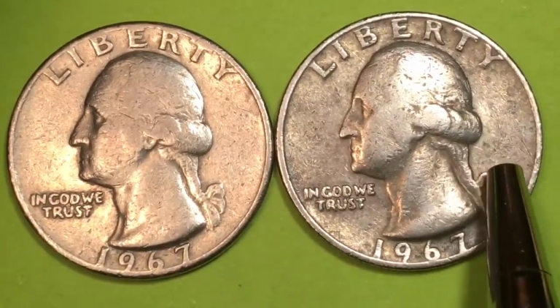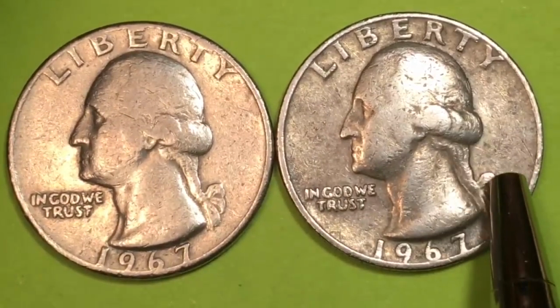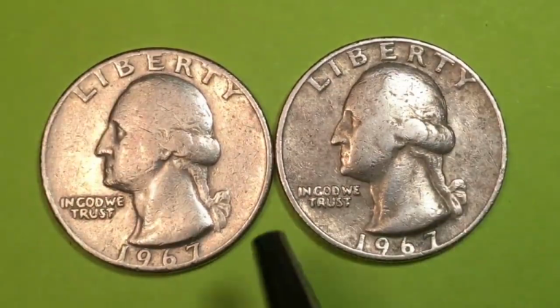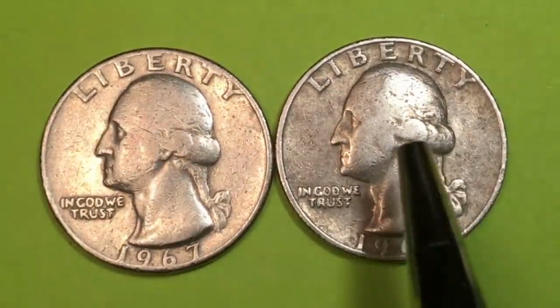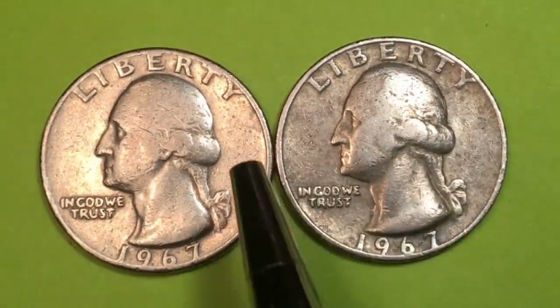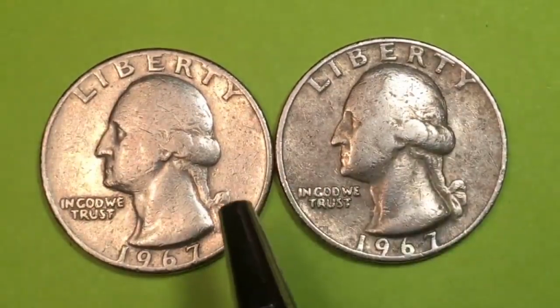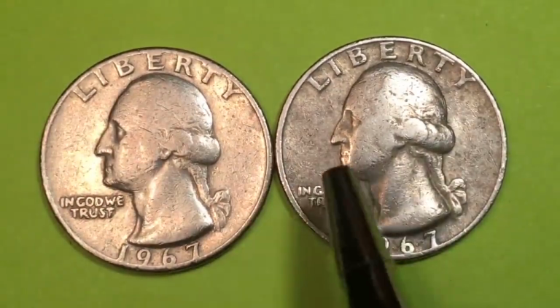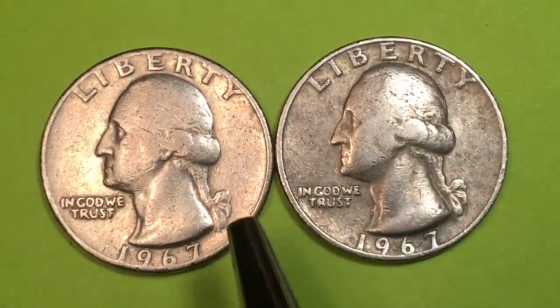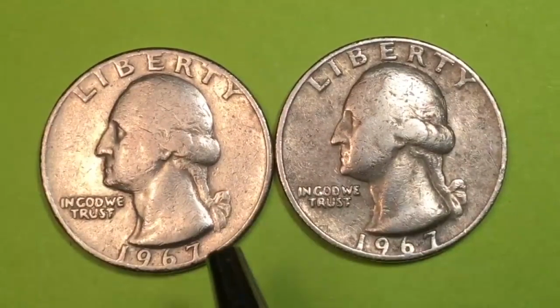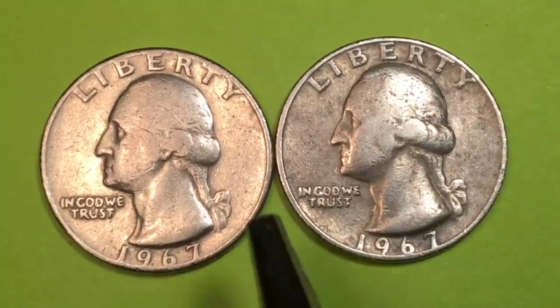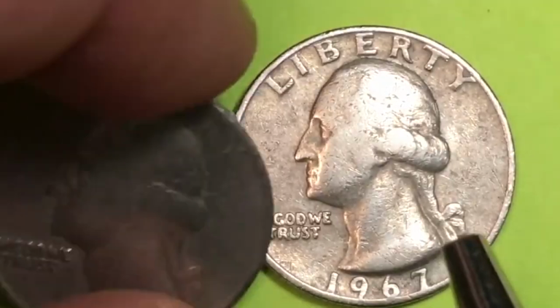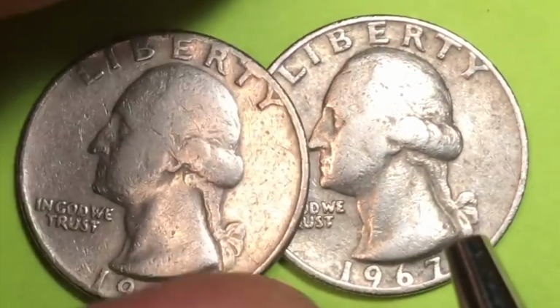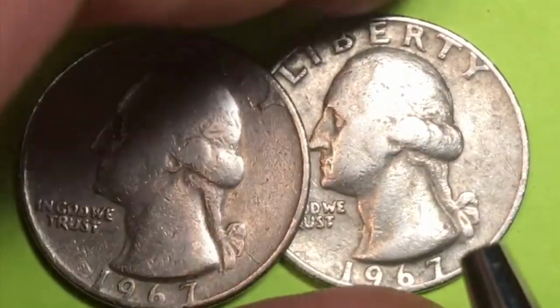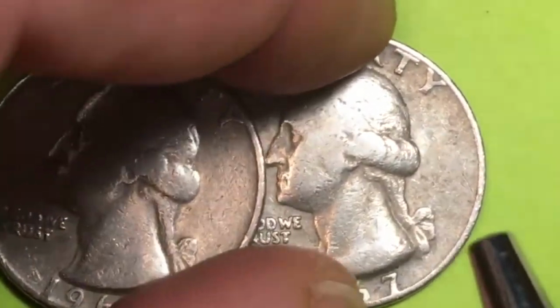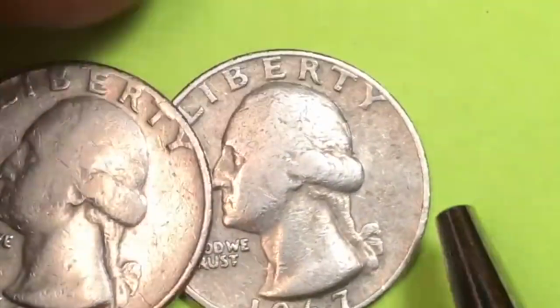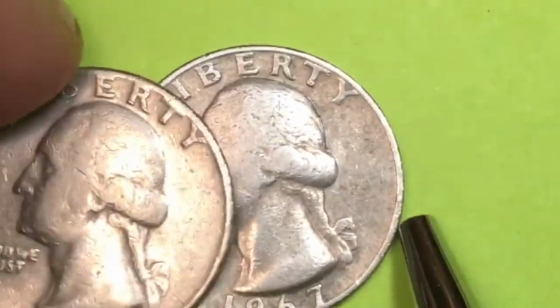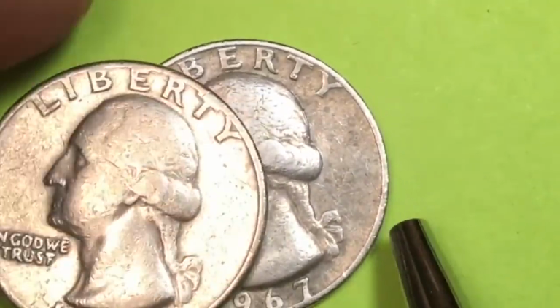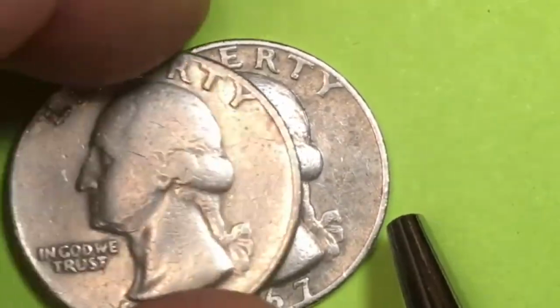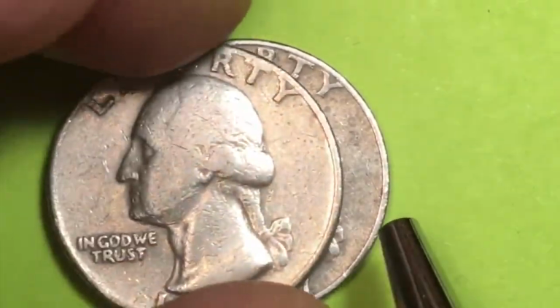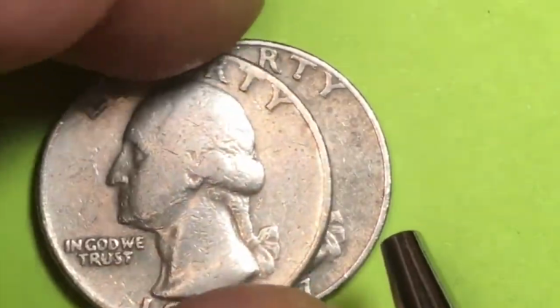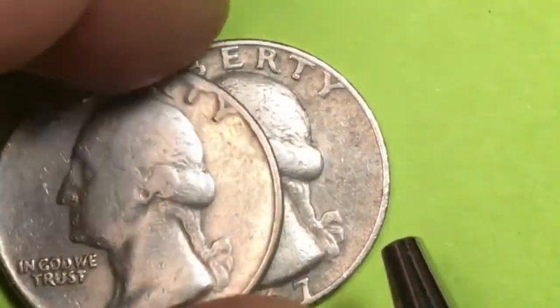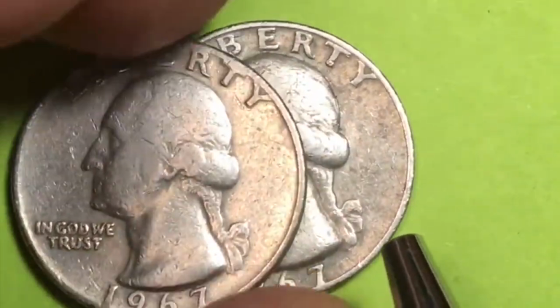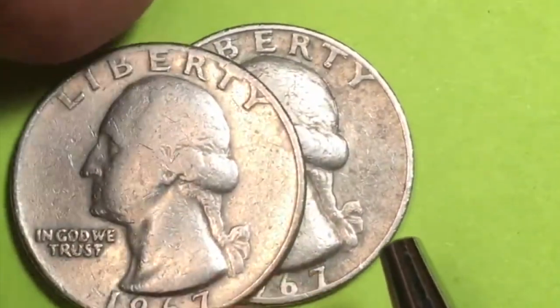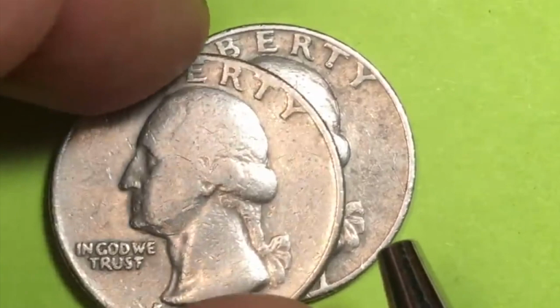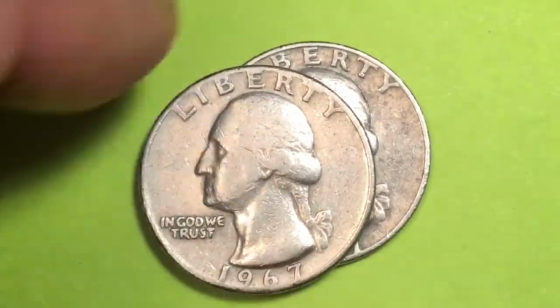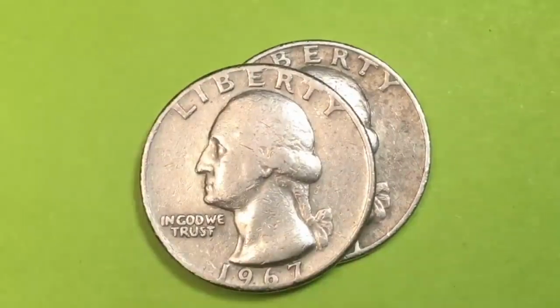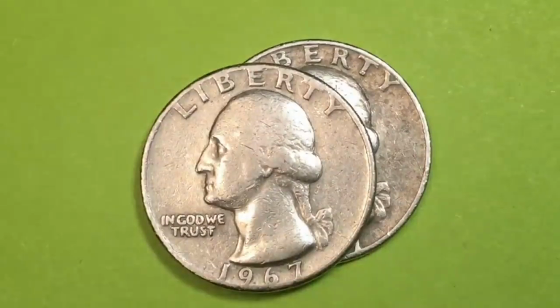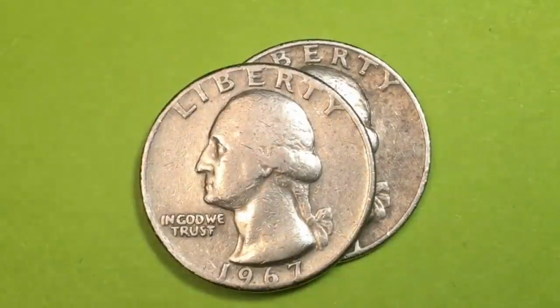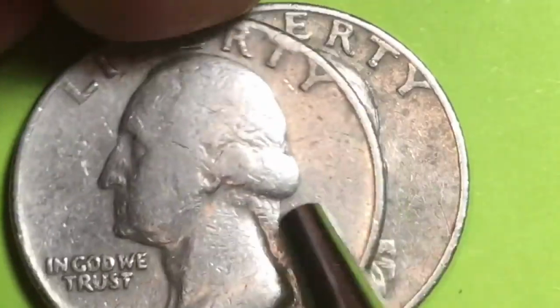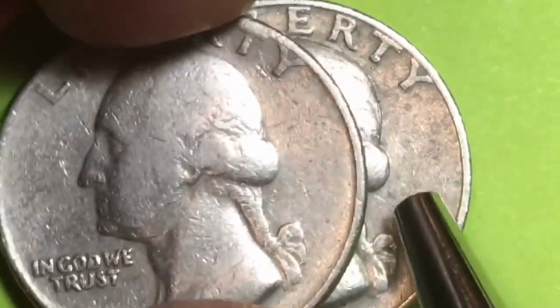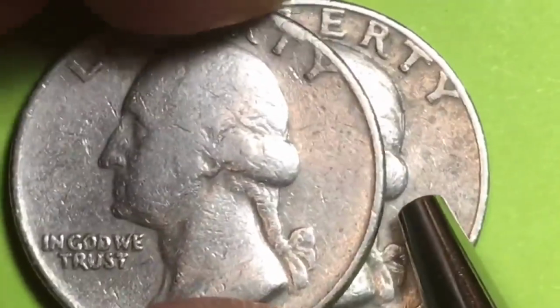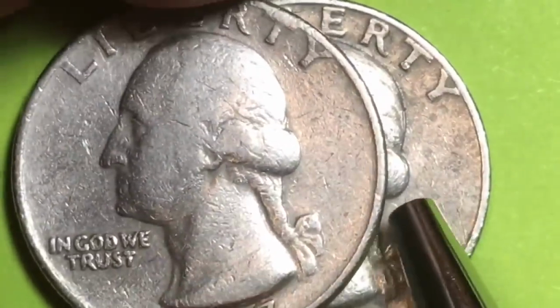381 million of these were made. One of the things you're going to find is that while they made a lot of these, there aren't that many in great condition. If you get one of these coins in incredibly good condition, it's worth over six thousand dollars.